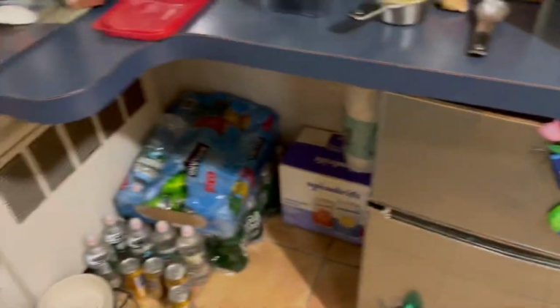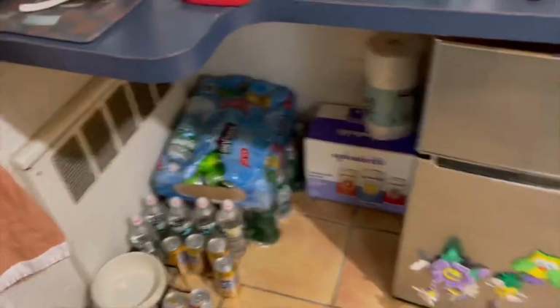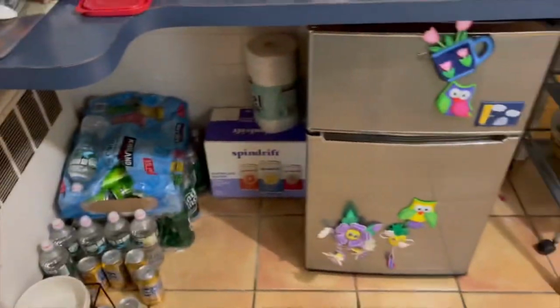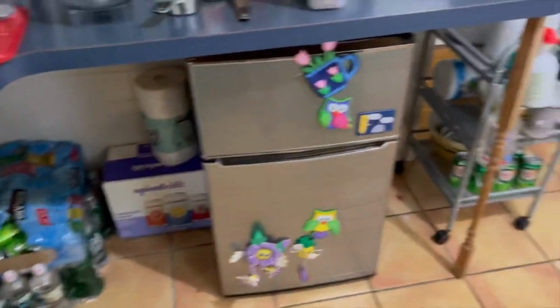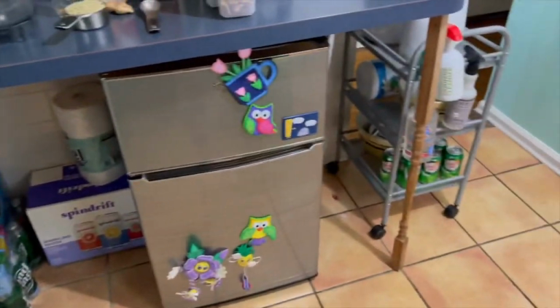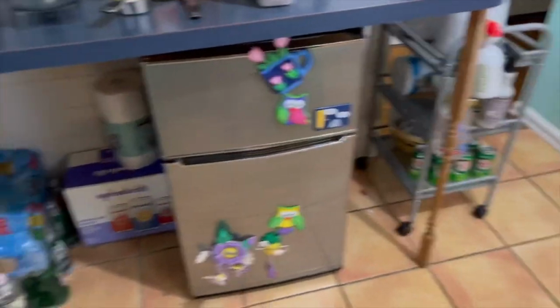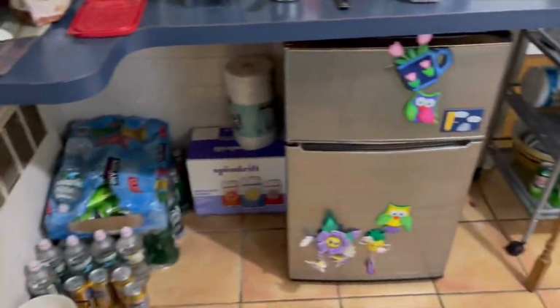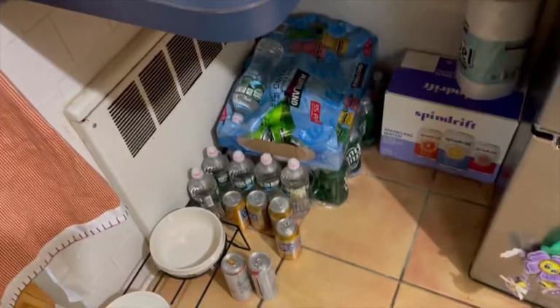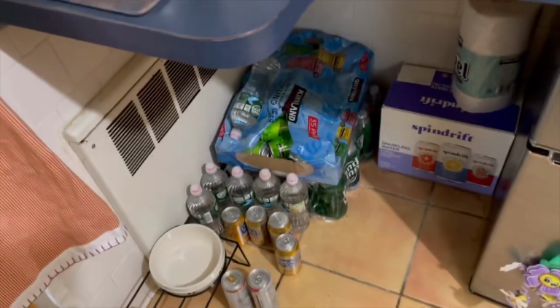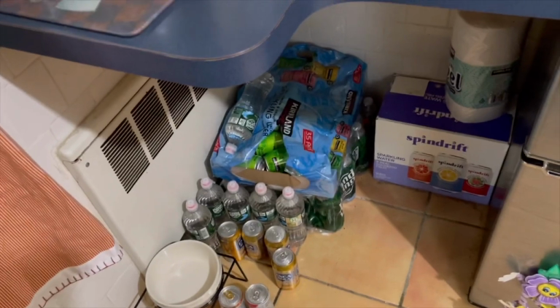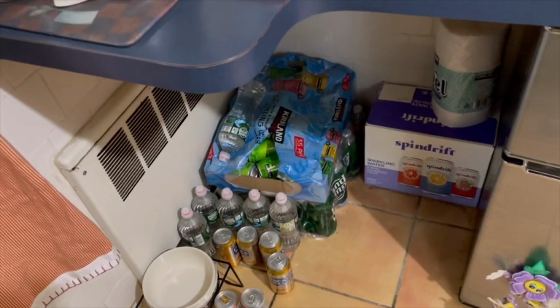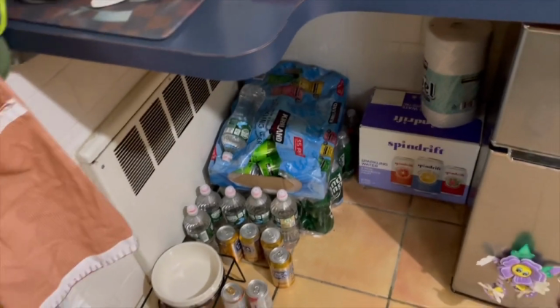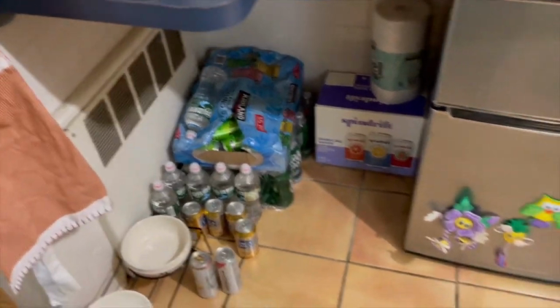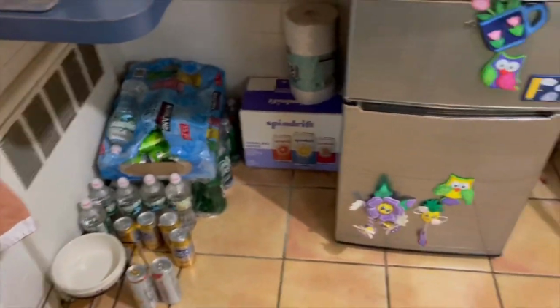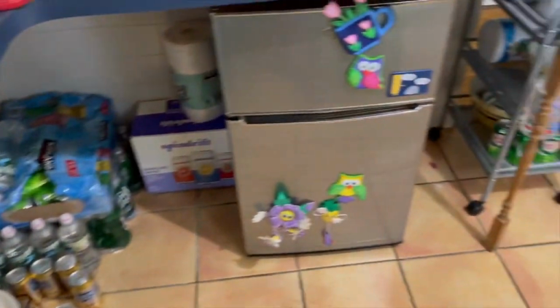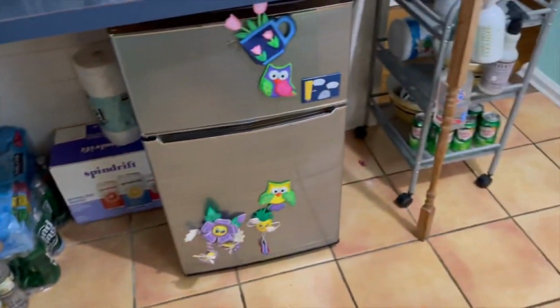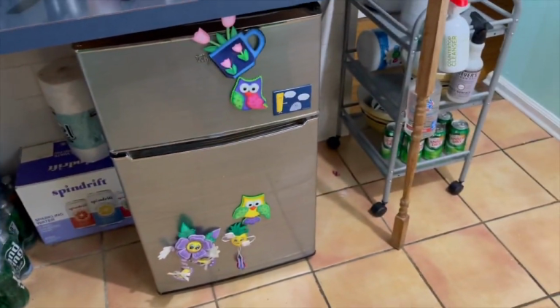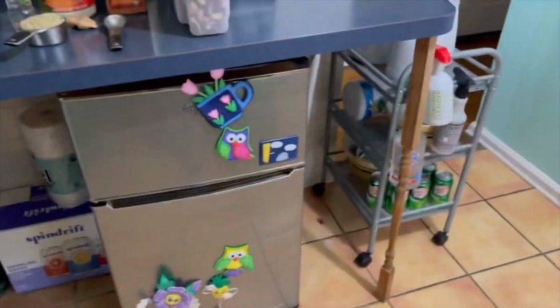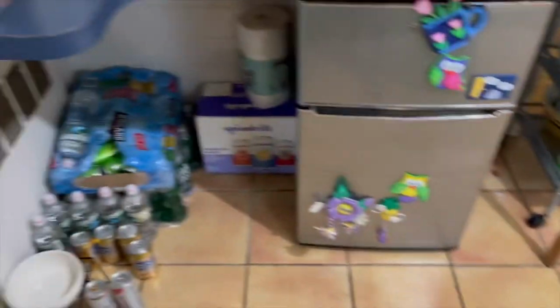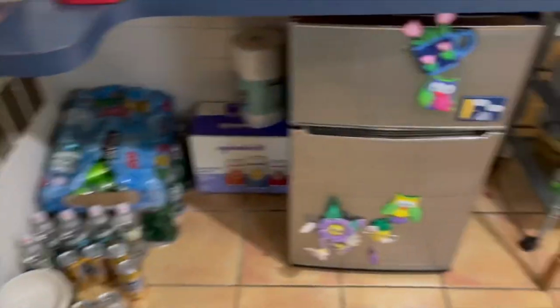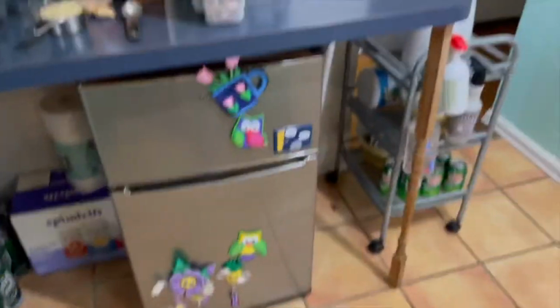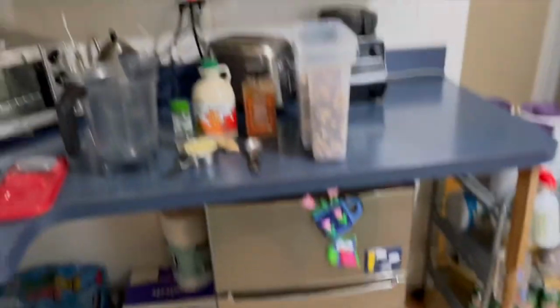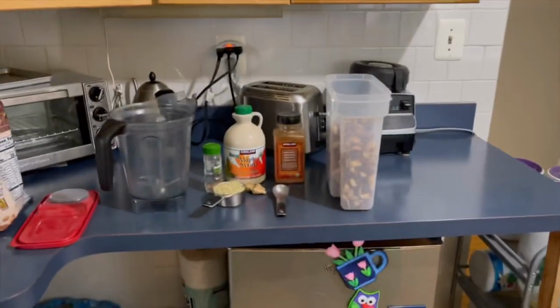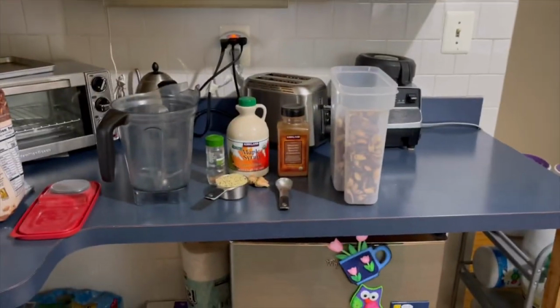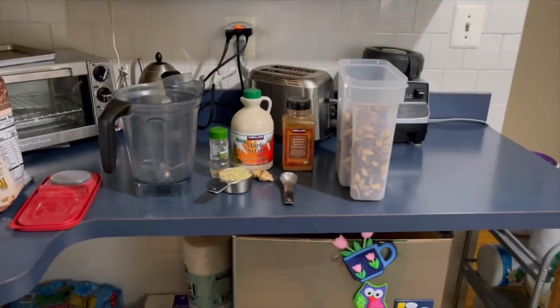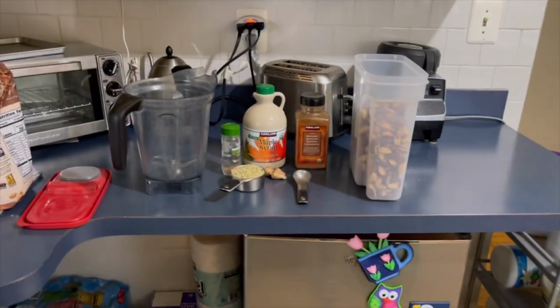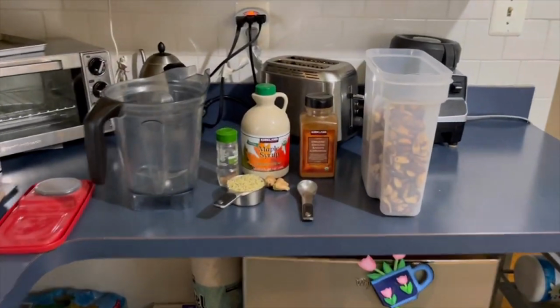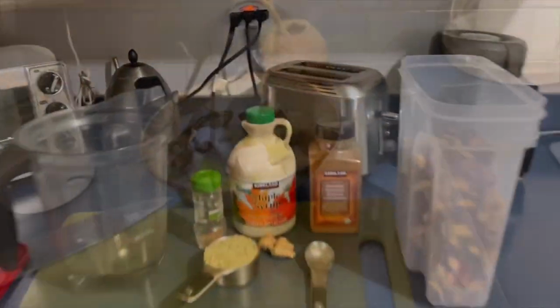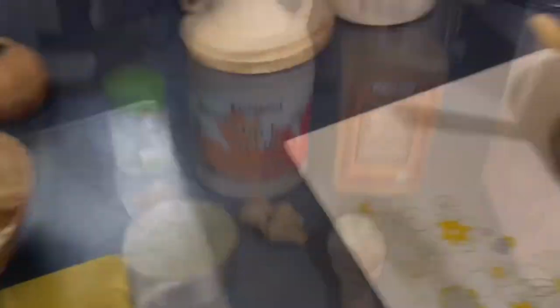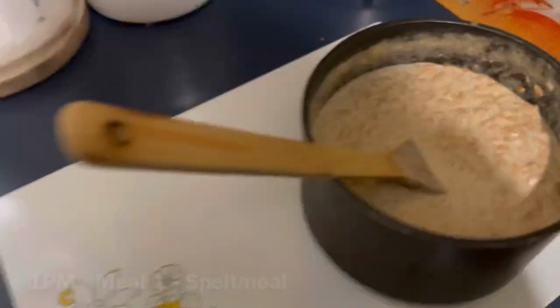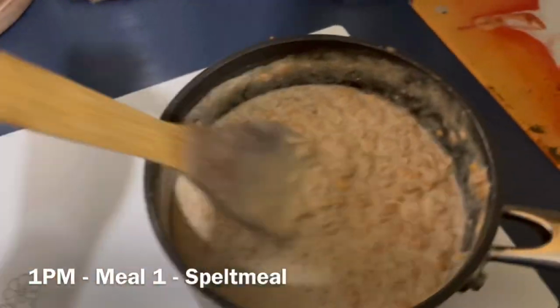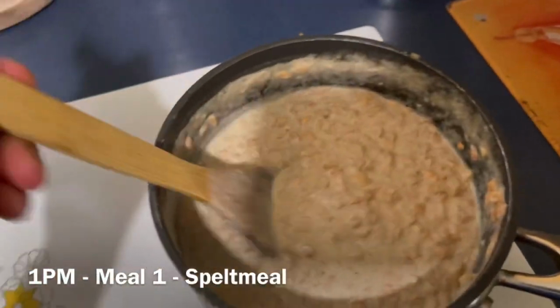I'm also organizing this bottom area — I don't want the water near the heaters since we're turning it up a lot recently because it's getting cold. It's about meal time. All right, made the spelt meal.